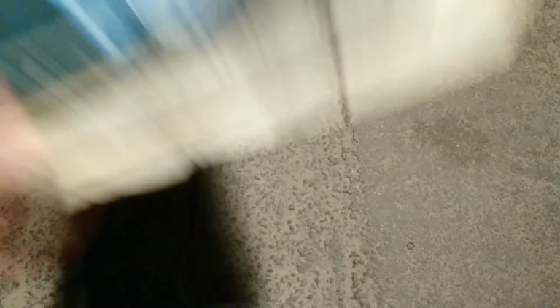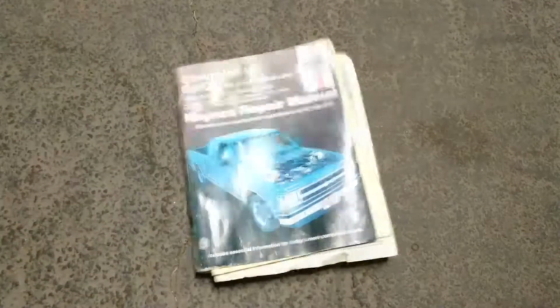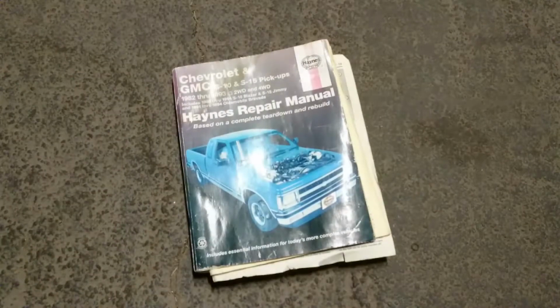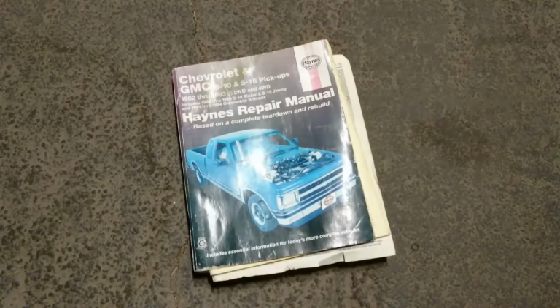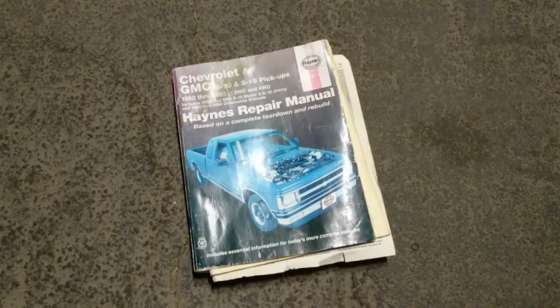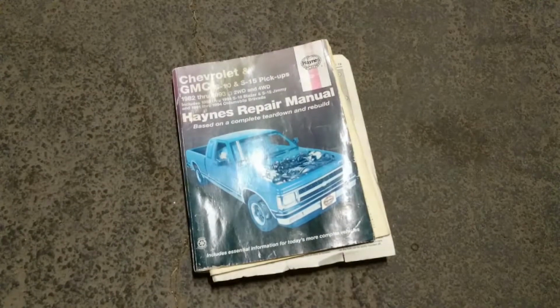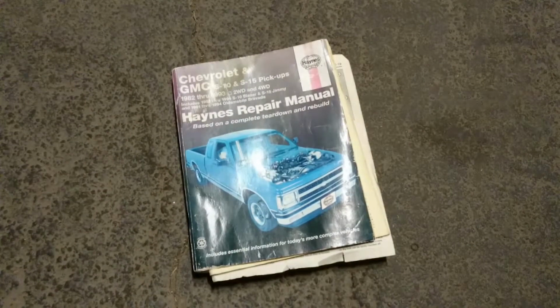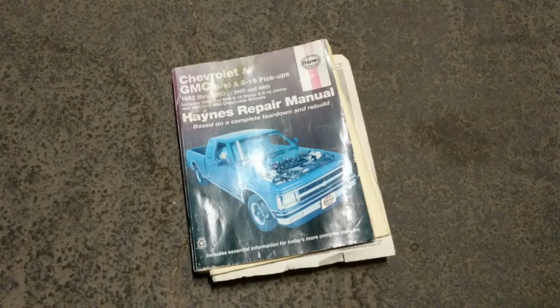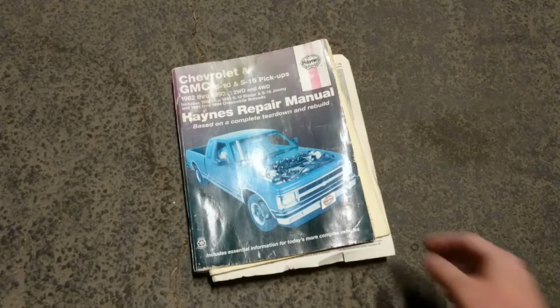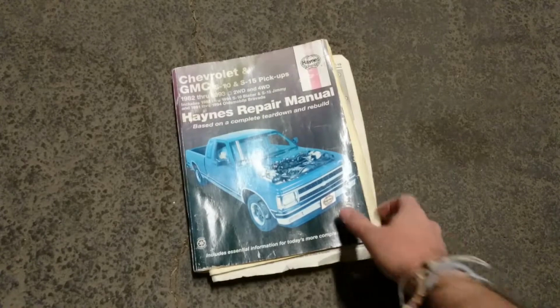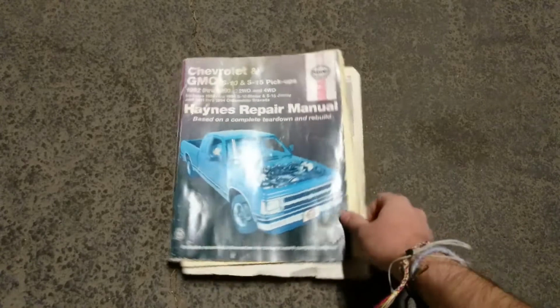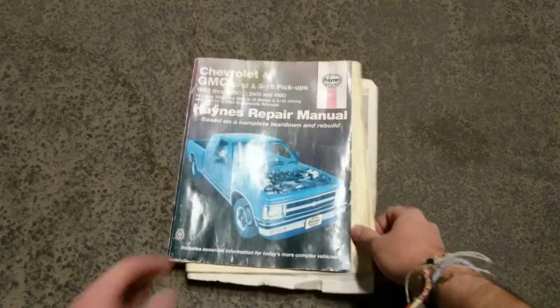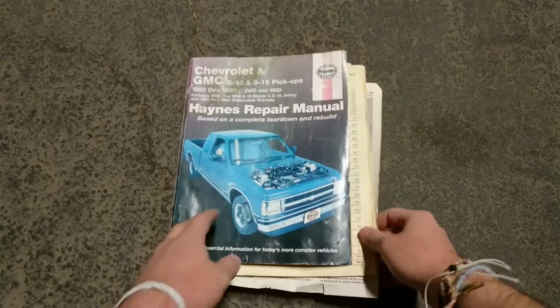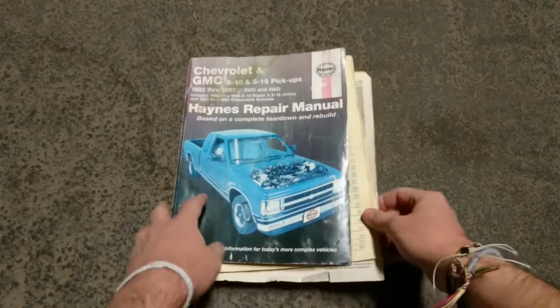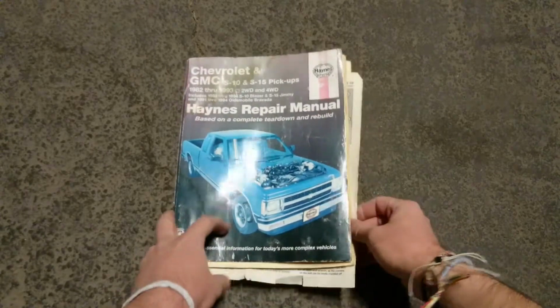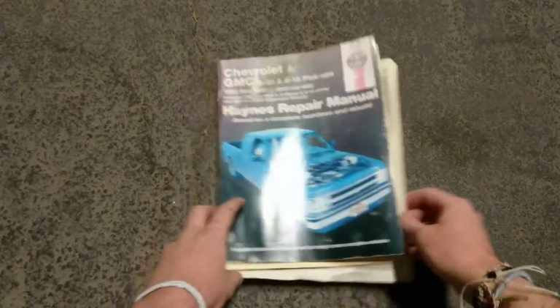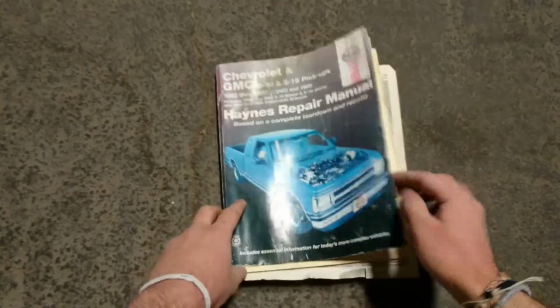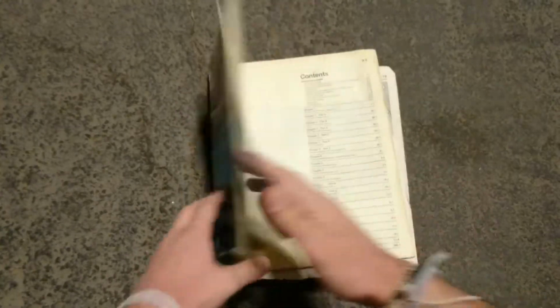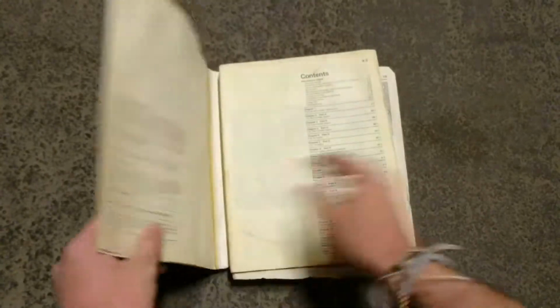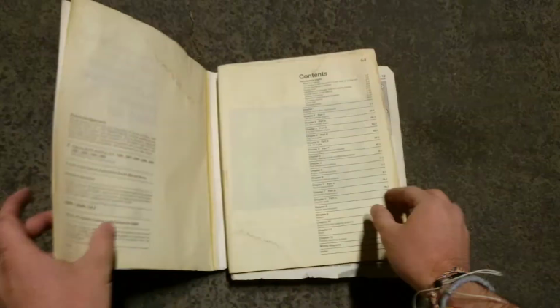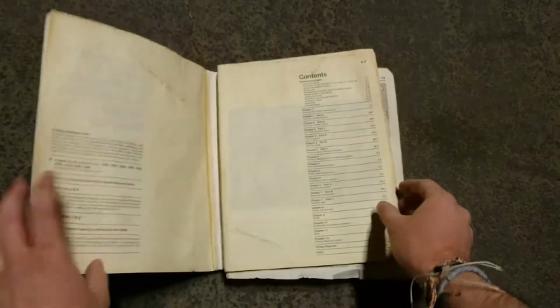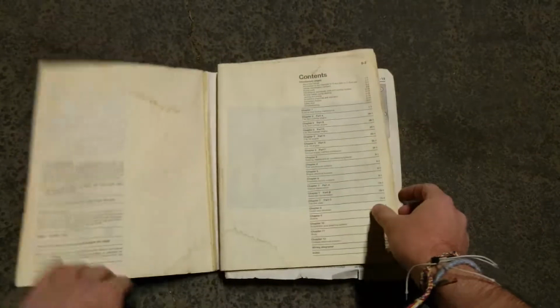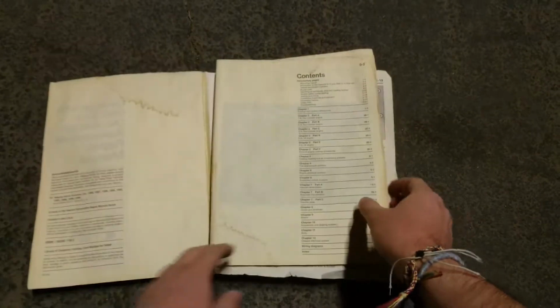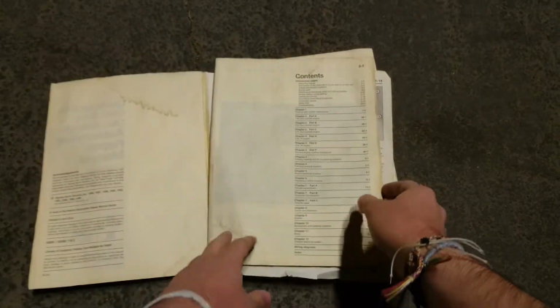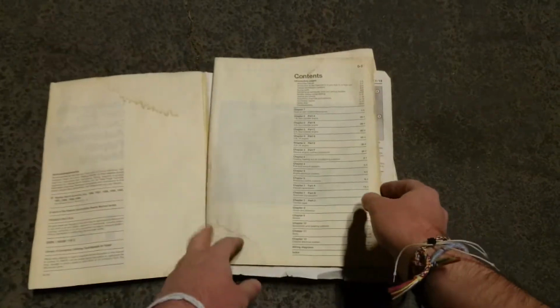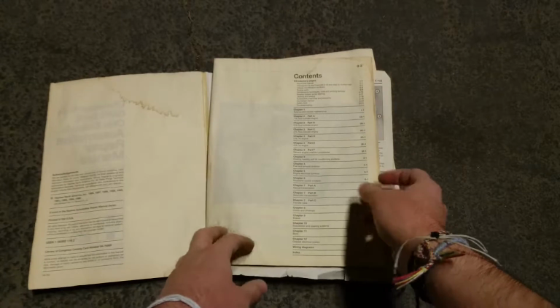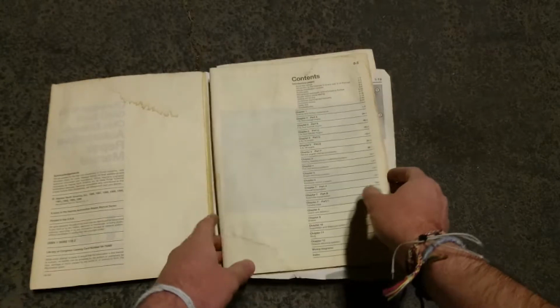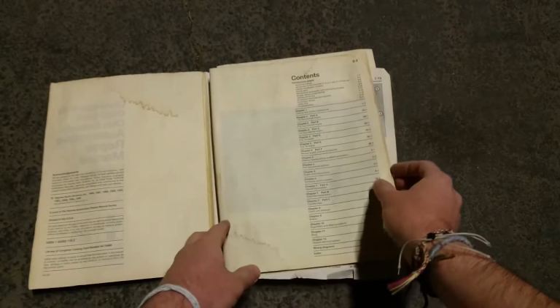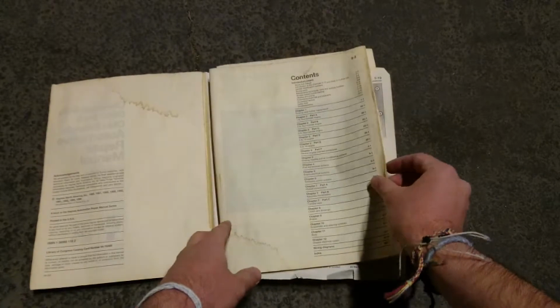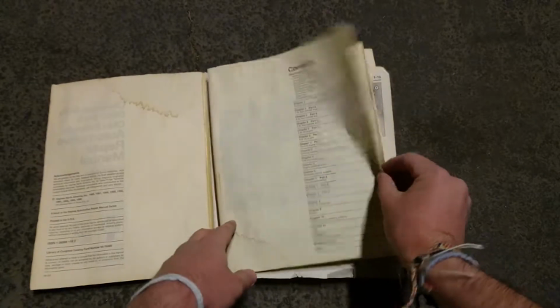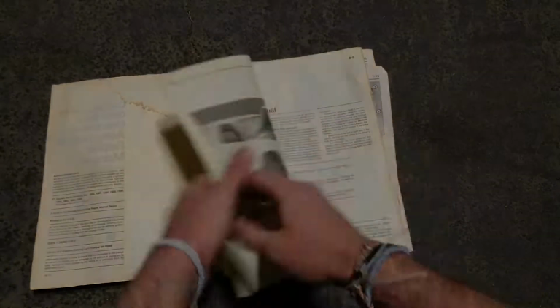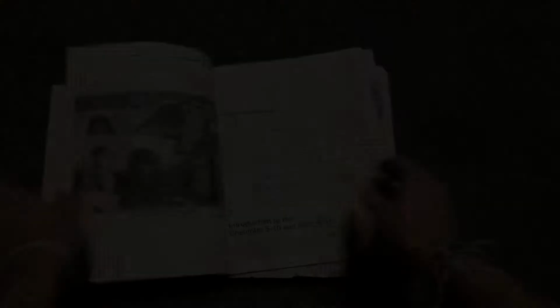Many things have broken on it in the seven years I've owned it, and the repair manual my granddad bought for me when he gave me the truck is certainly worse for wear. But for me, it's all worth it, knowing that I'm keeping this thing alive.